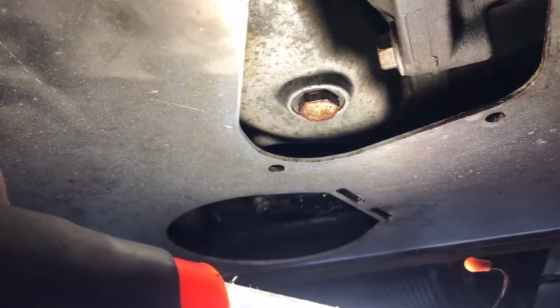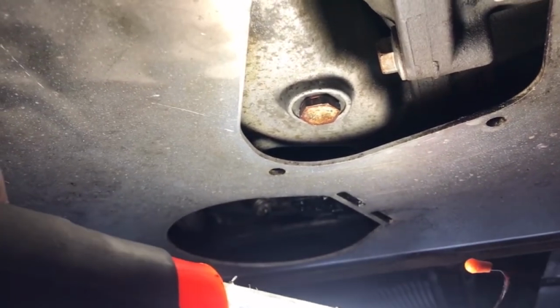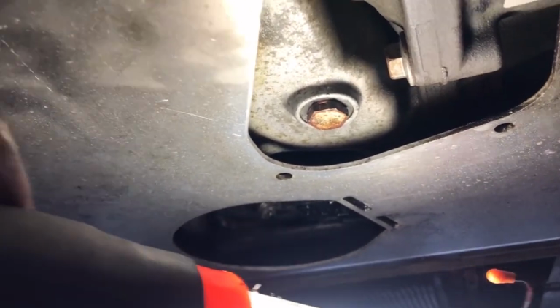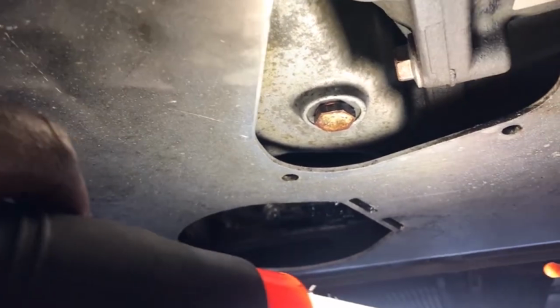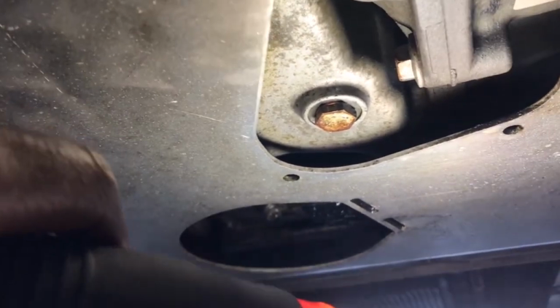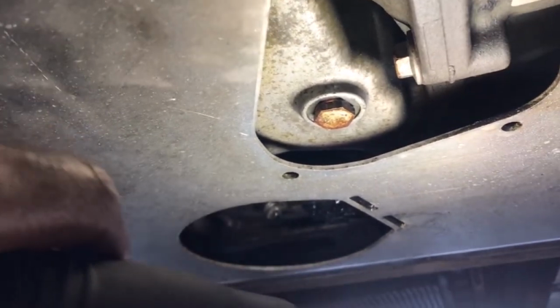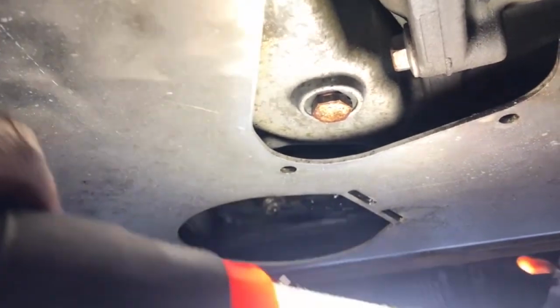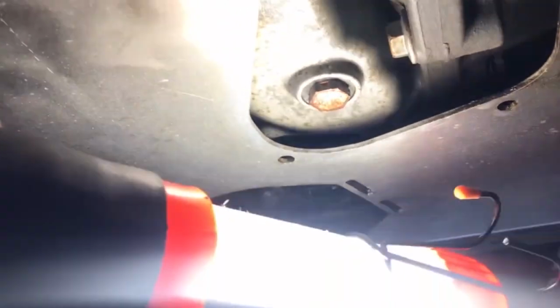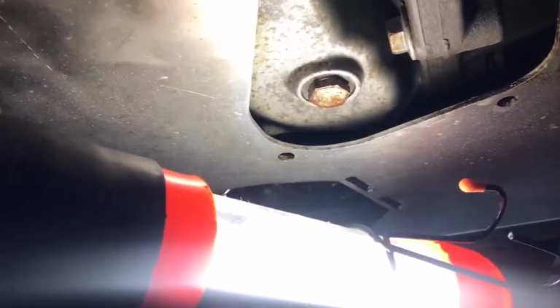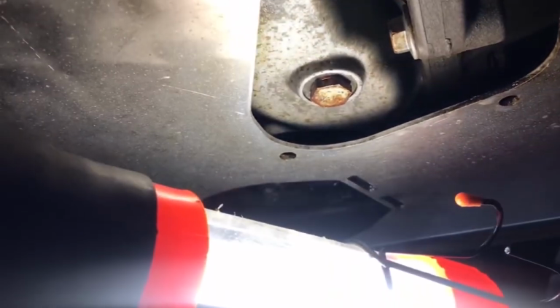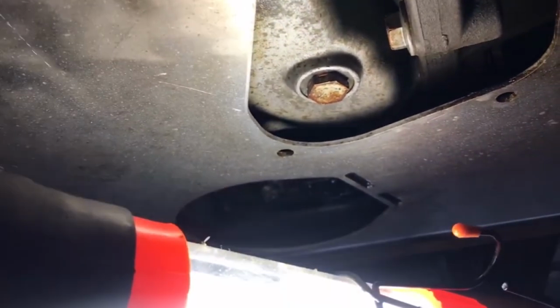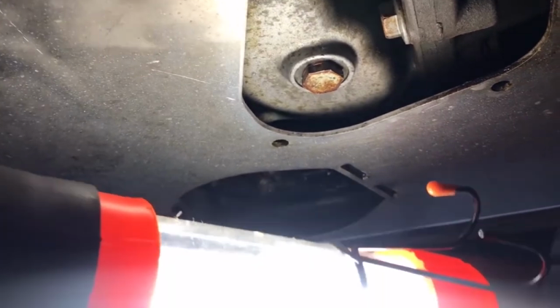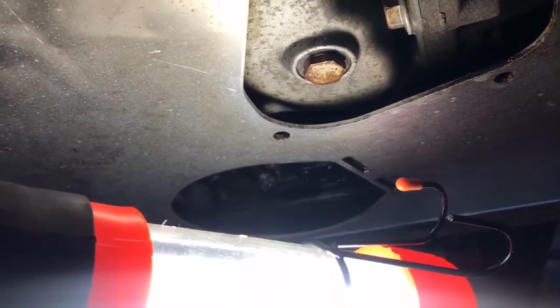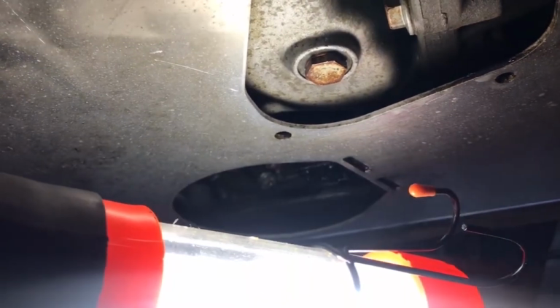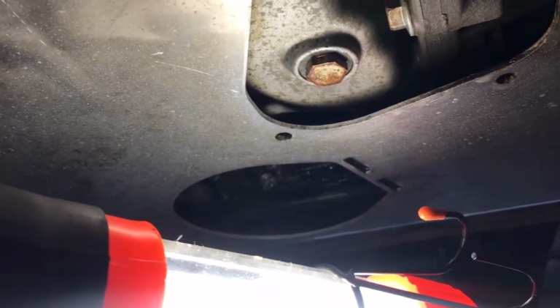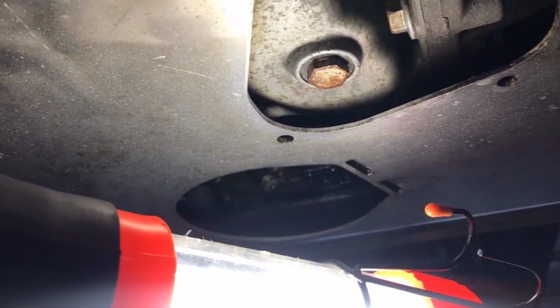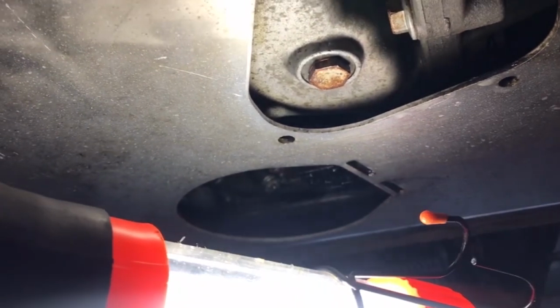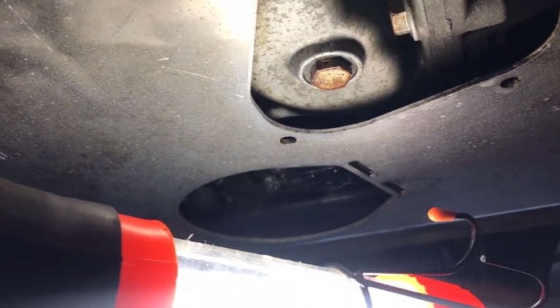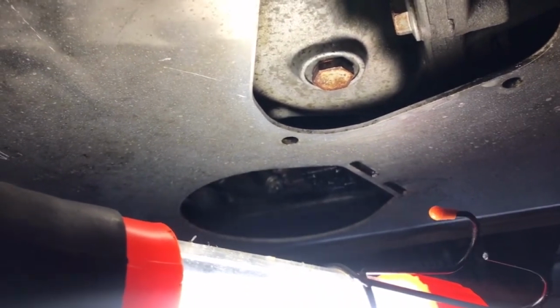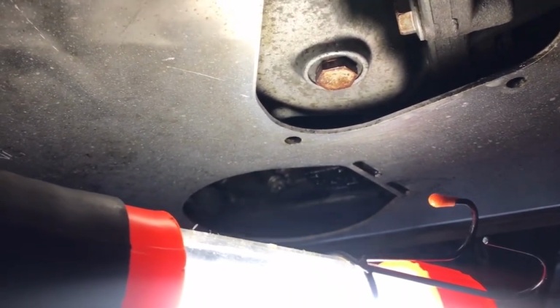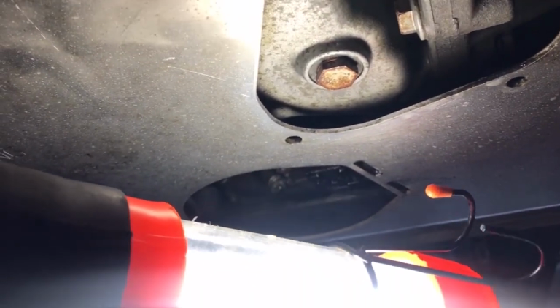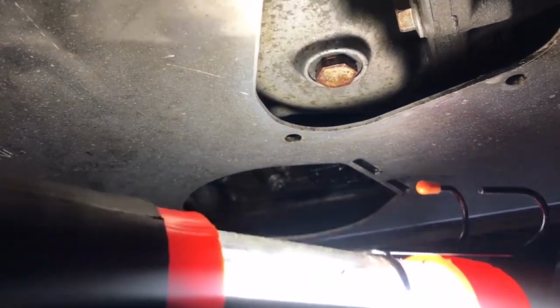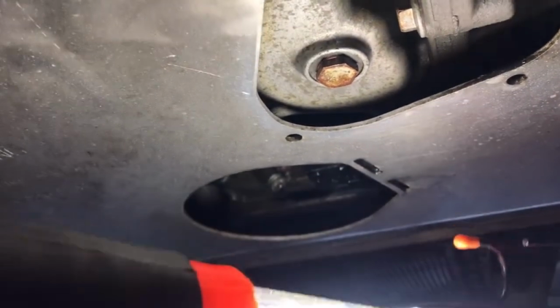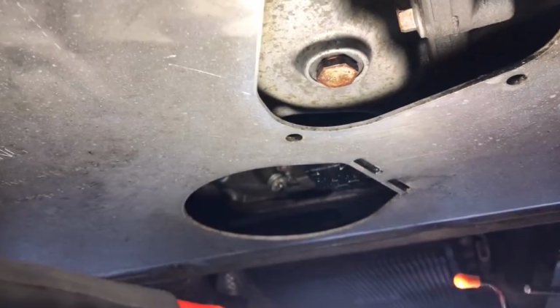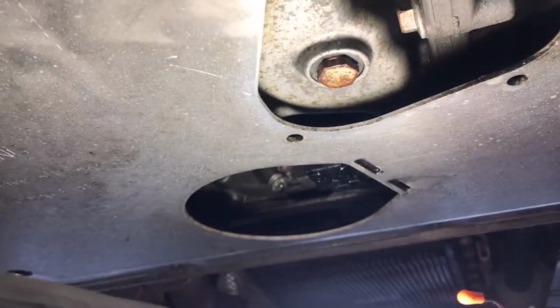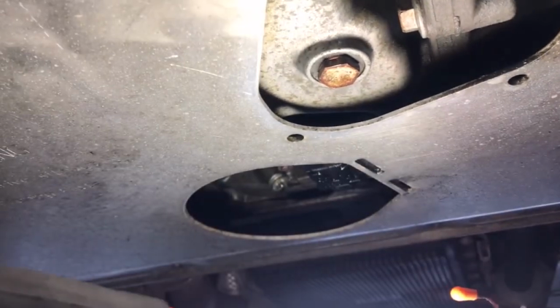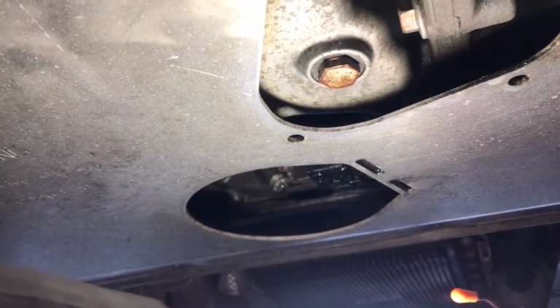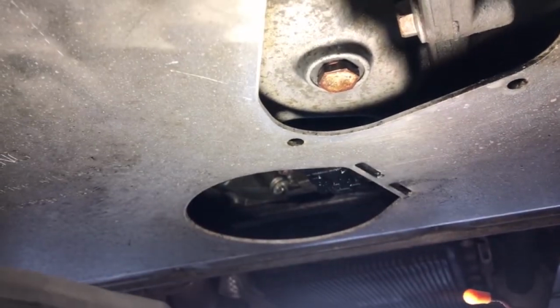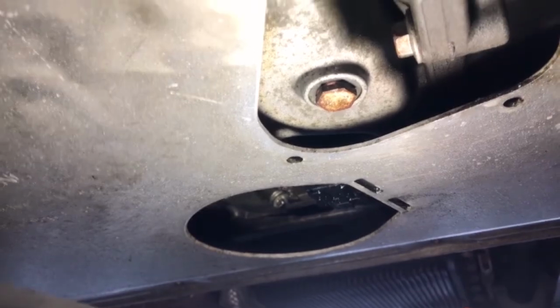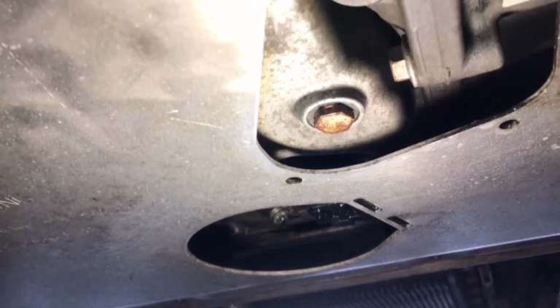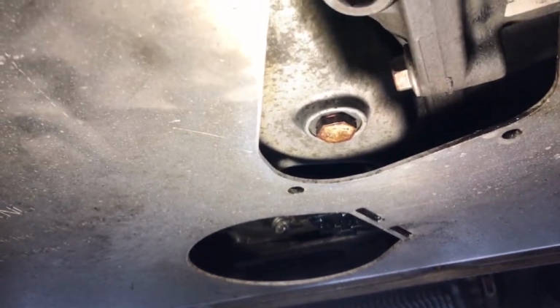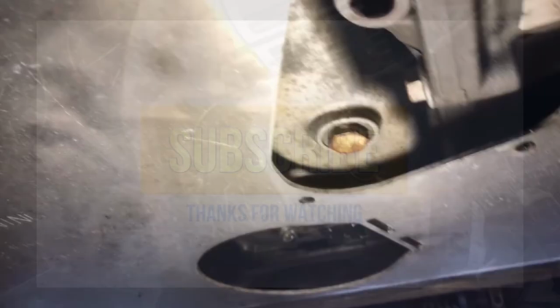That's how I do the repair on my drain plug, and hopefully it stays that way from now on.